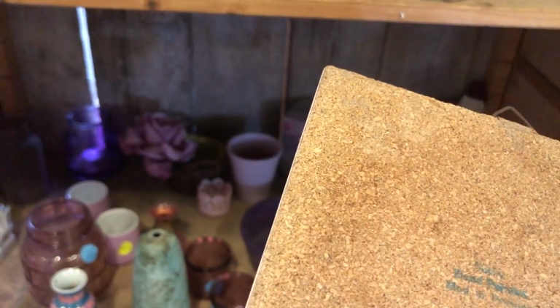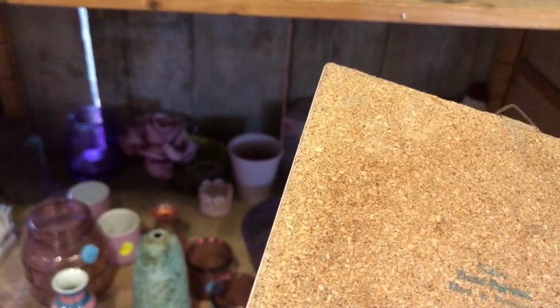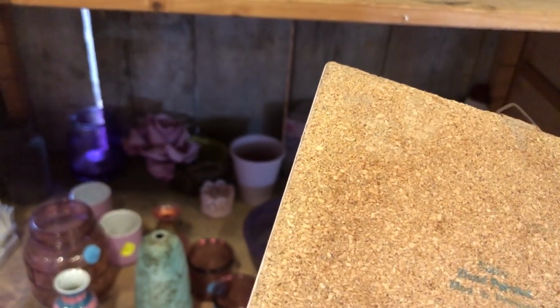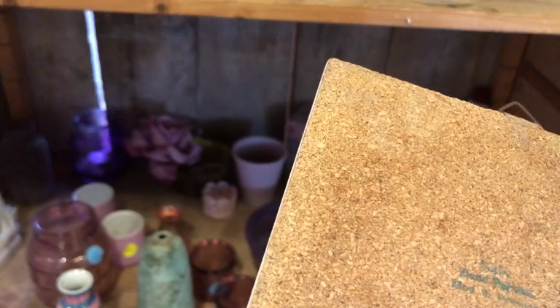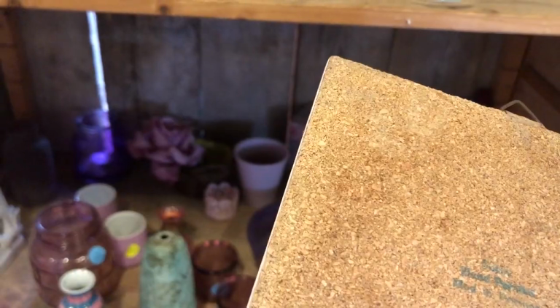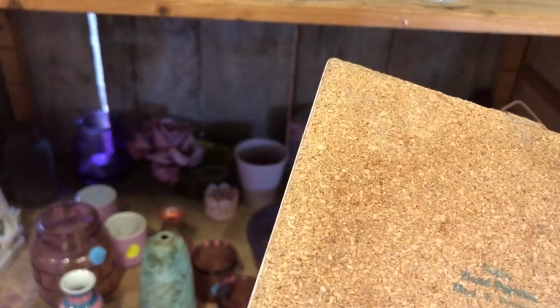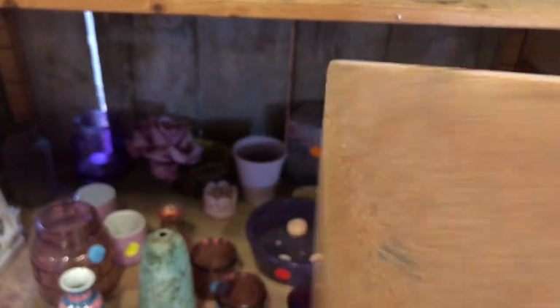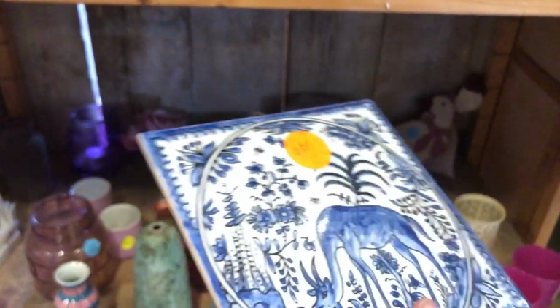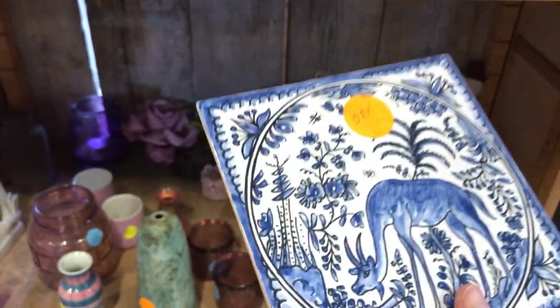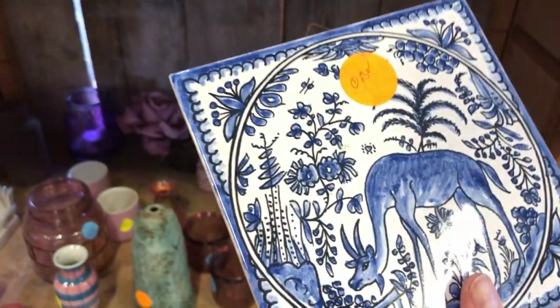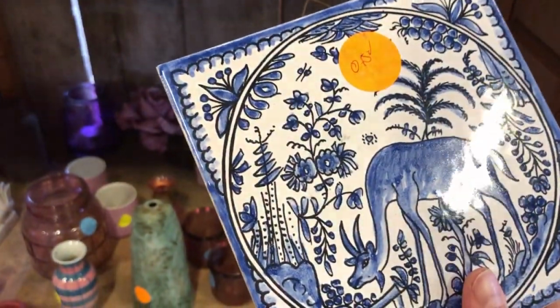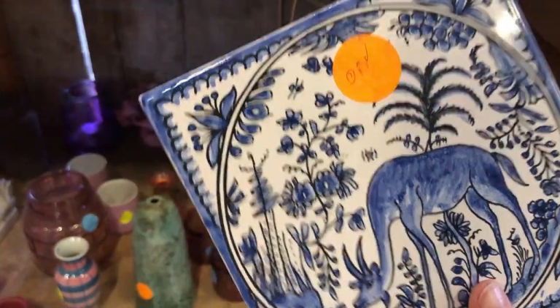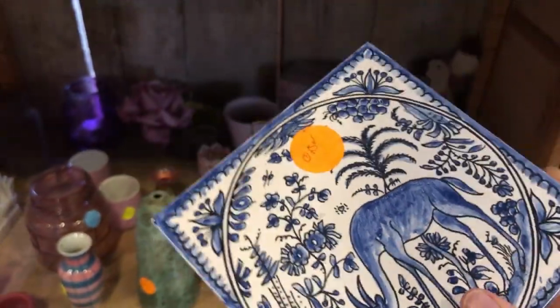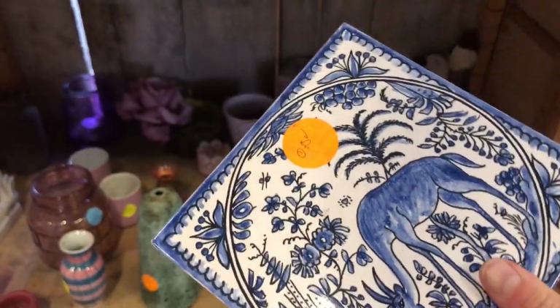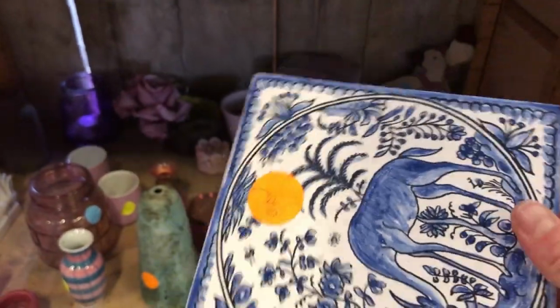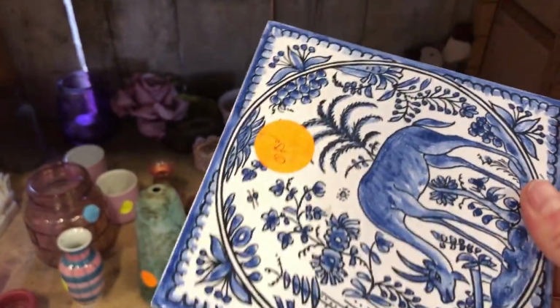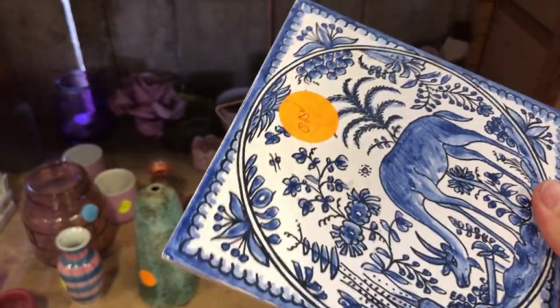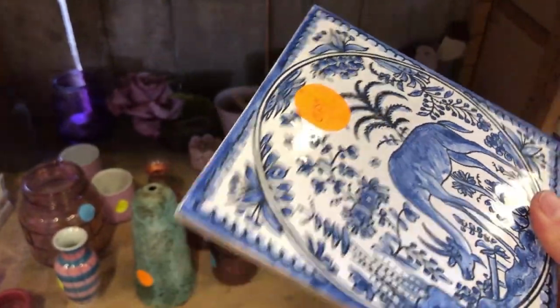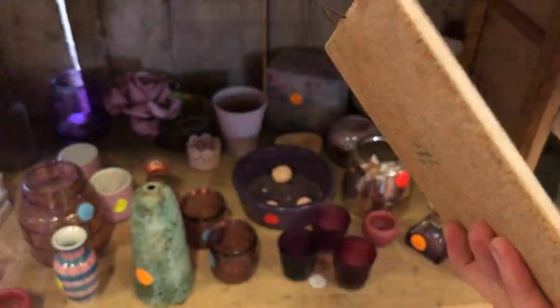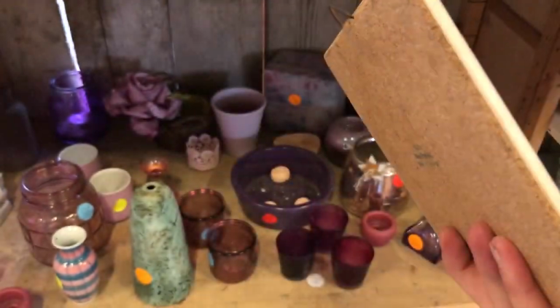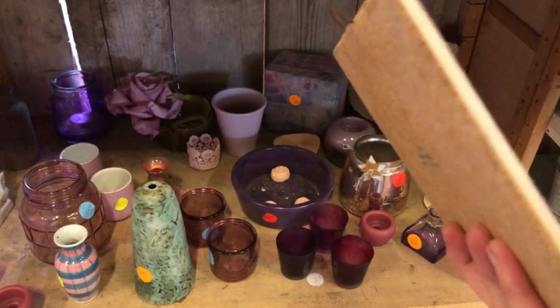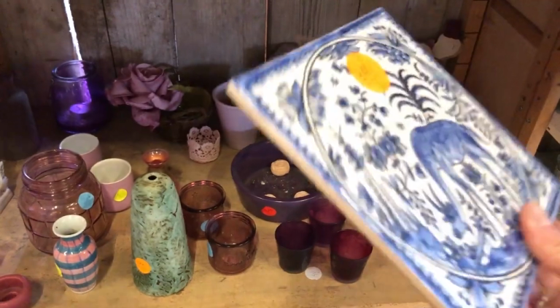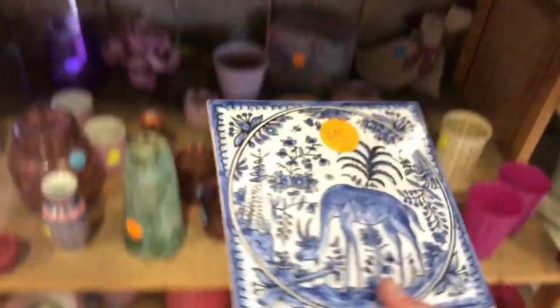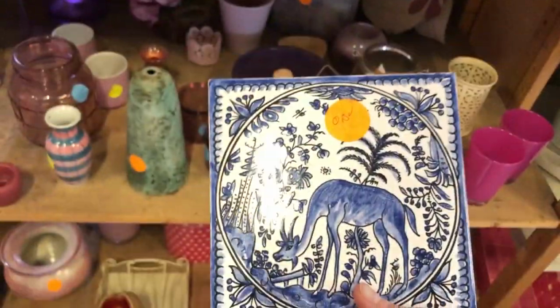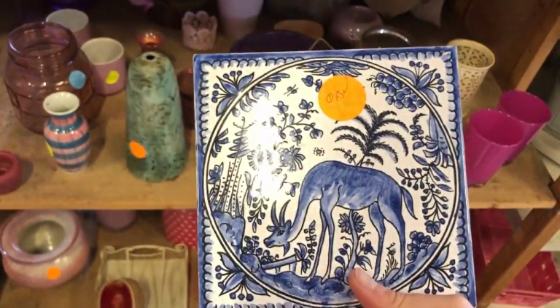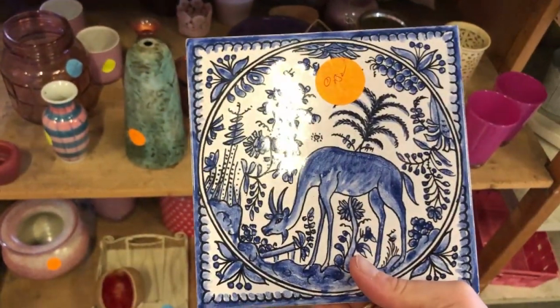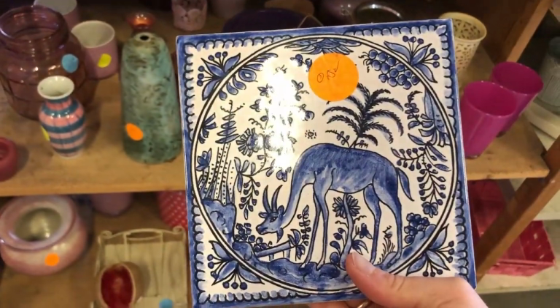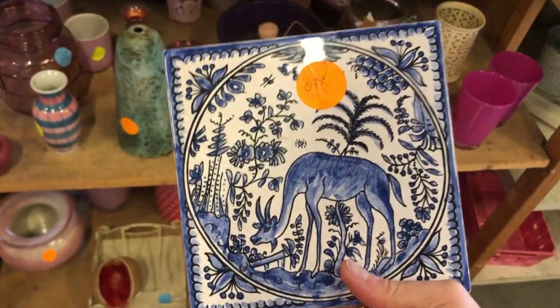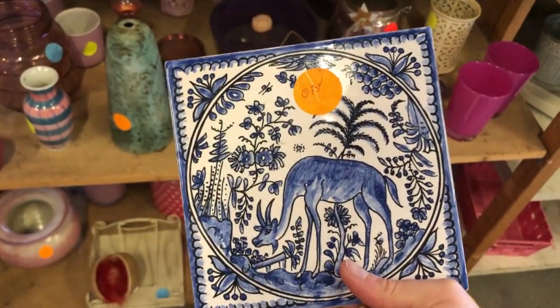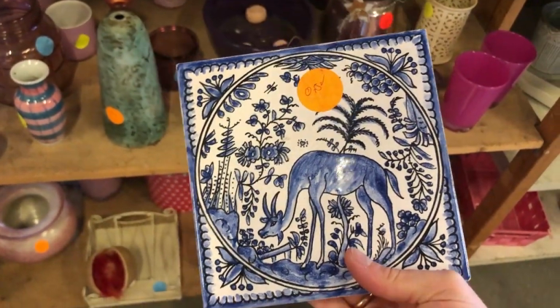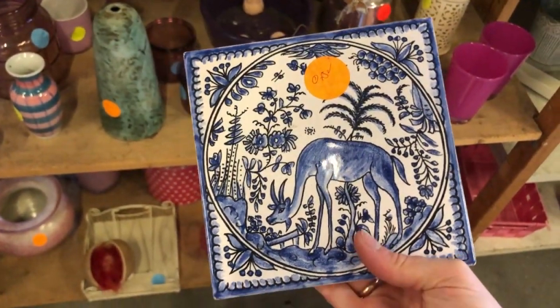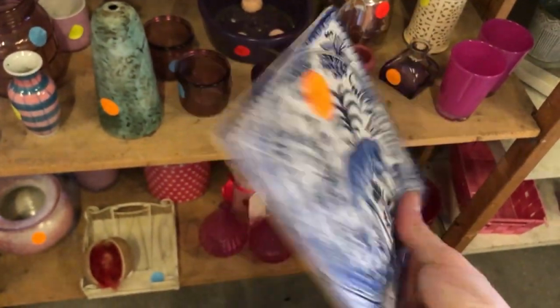I also spotted this tile for only 50 cents — it's hand painted, made in Portugal, and so precious. As soon as I saw it, I knew I needed it.